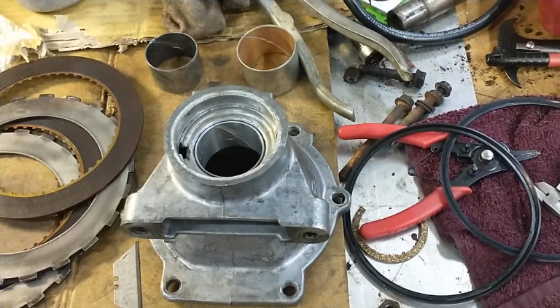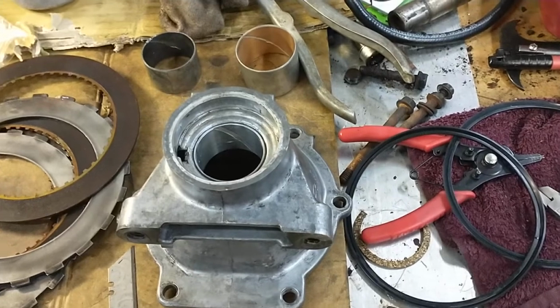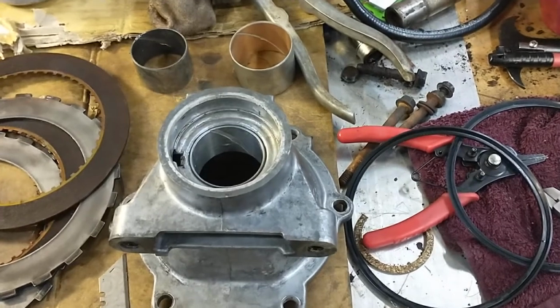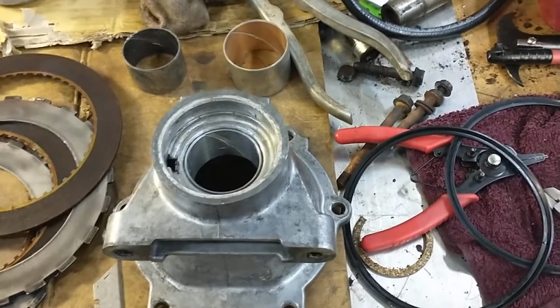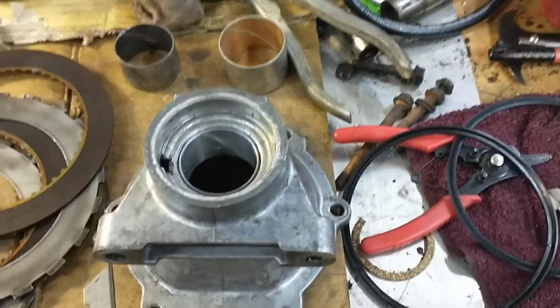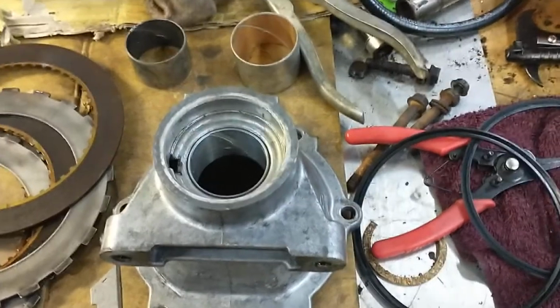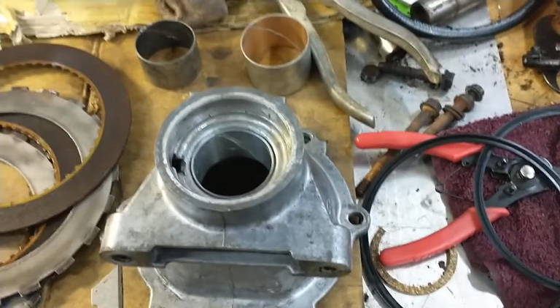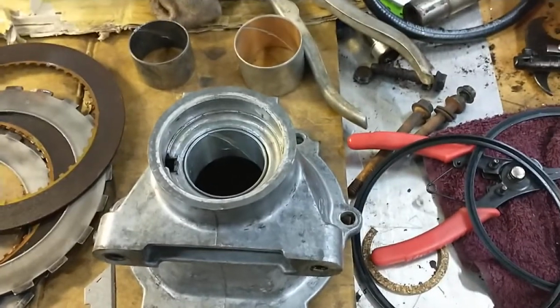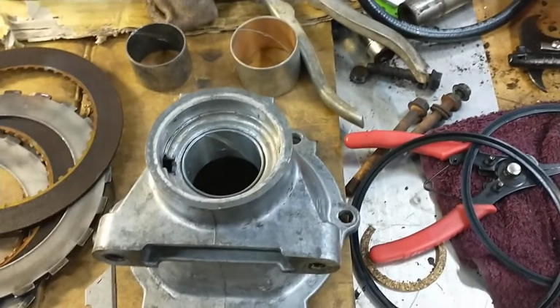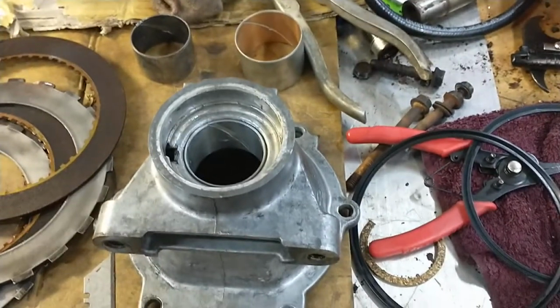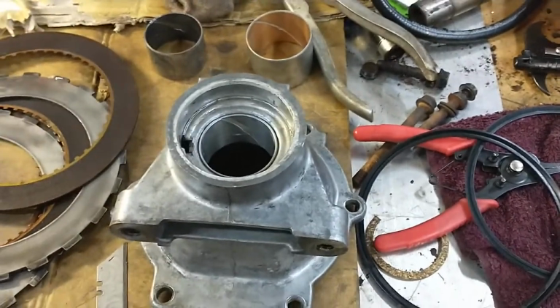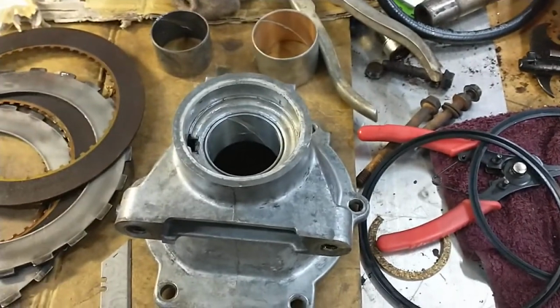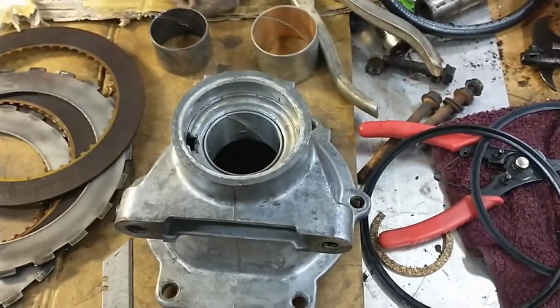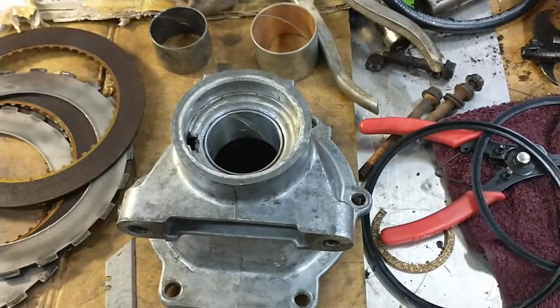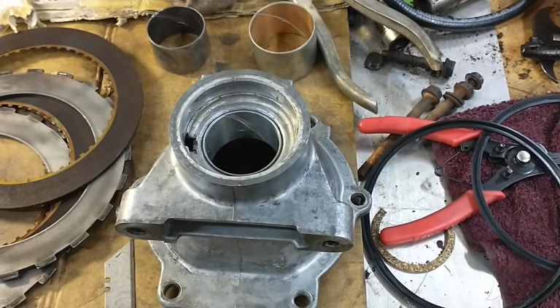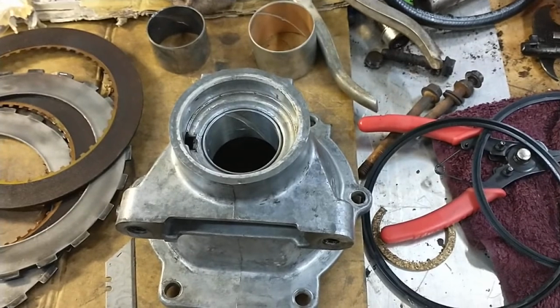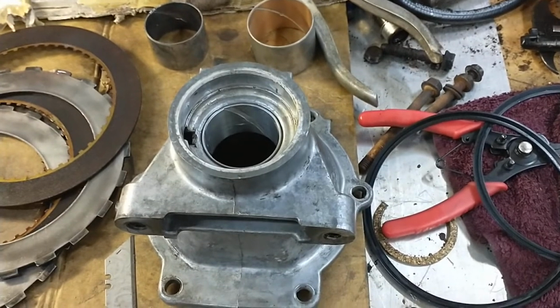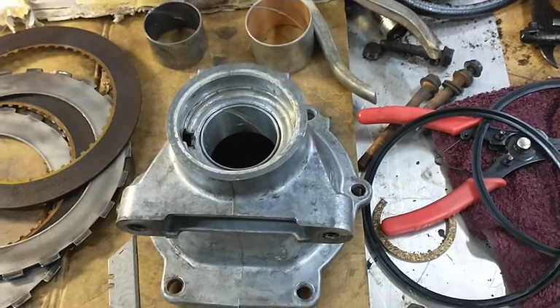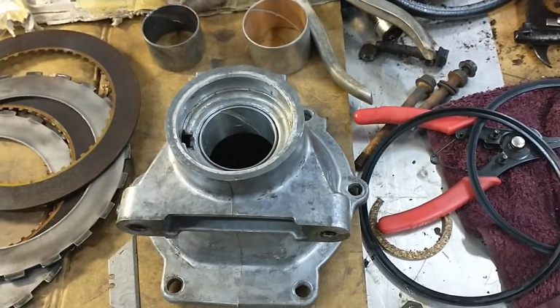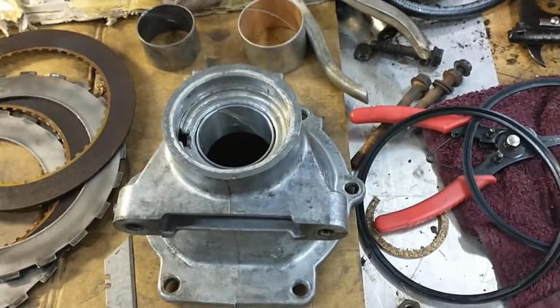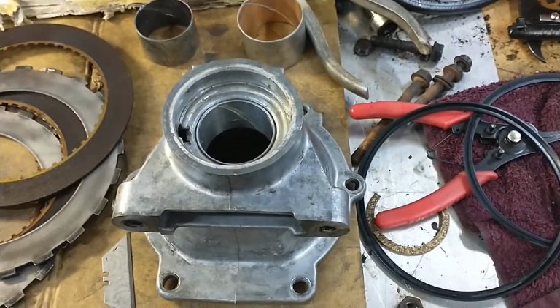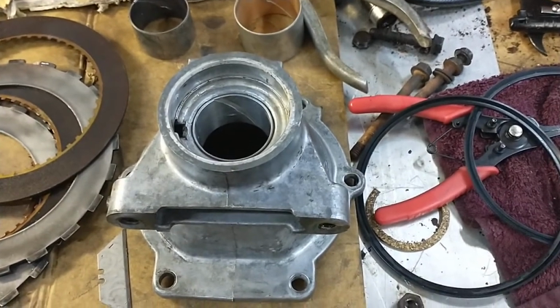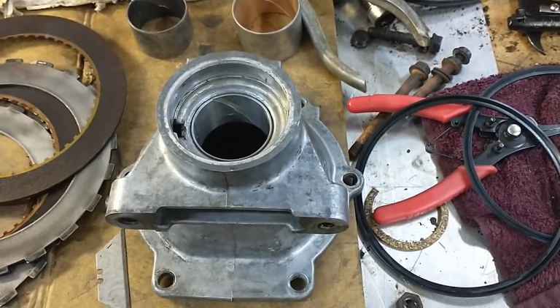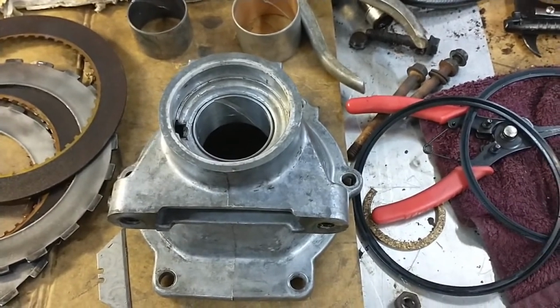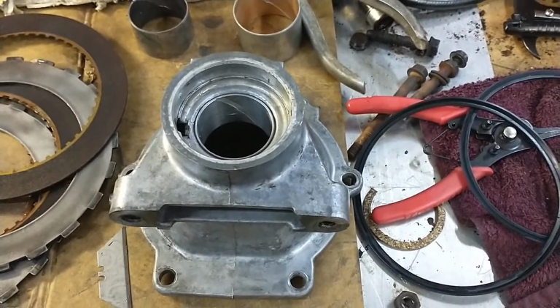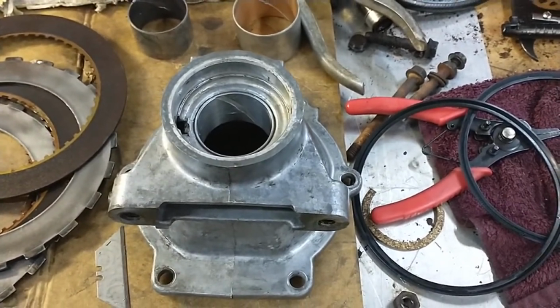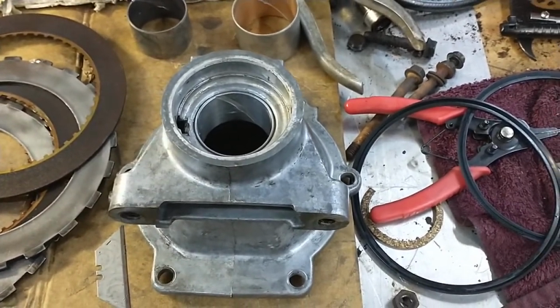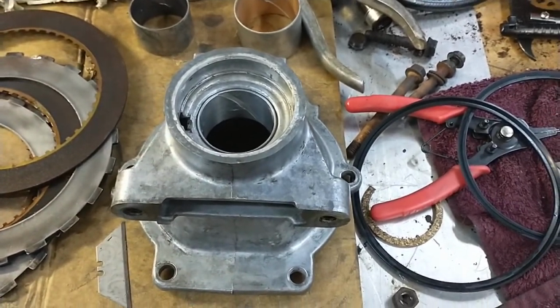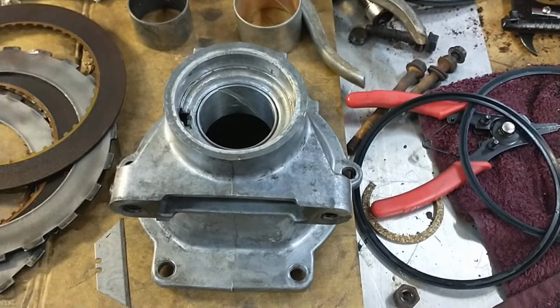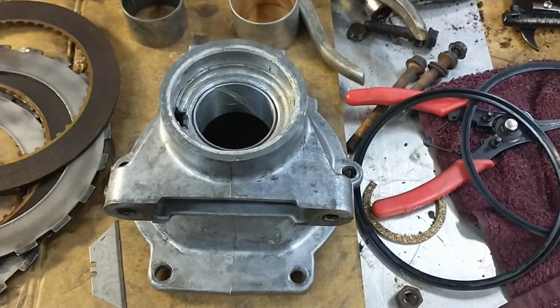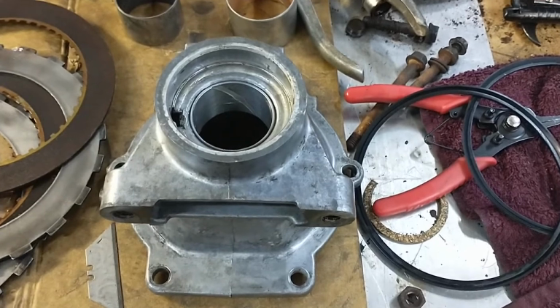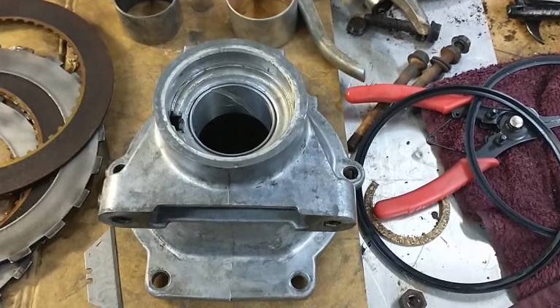Hey everyone, welcome back to the workshop. I've been rebuilding the Buick Wildcat transmission and I noticed there's a couple differences that I just wanted to do a quick video about.